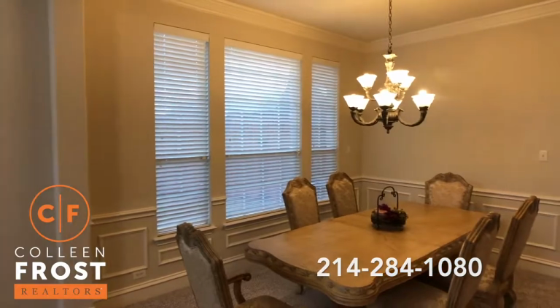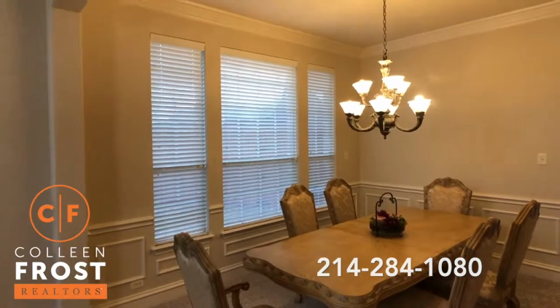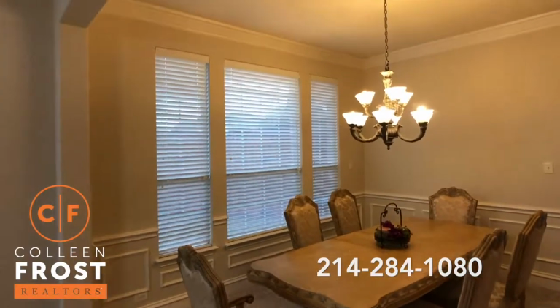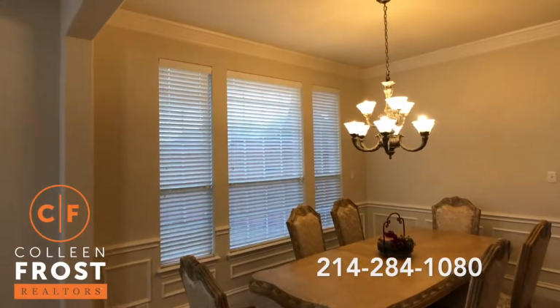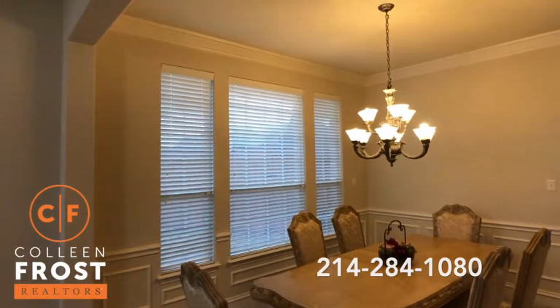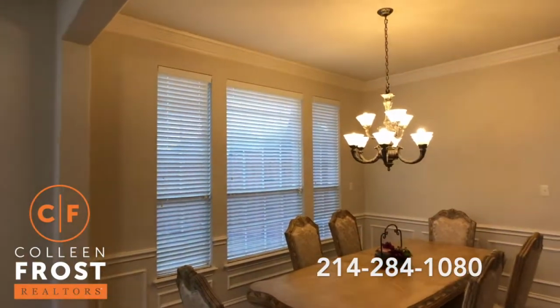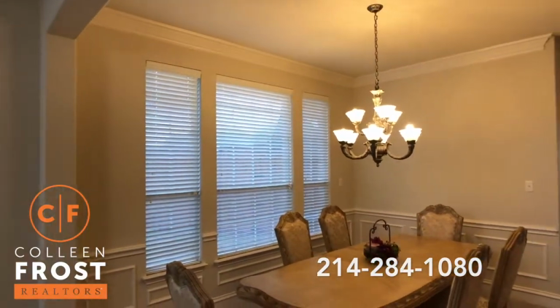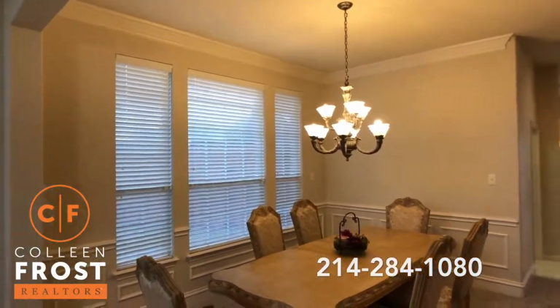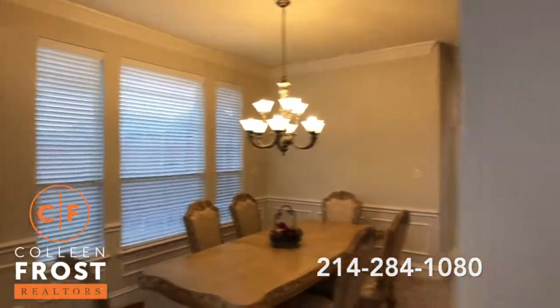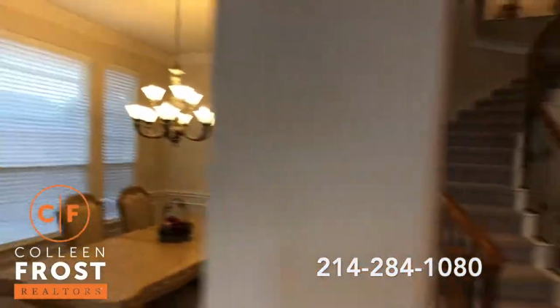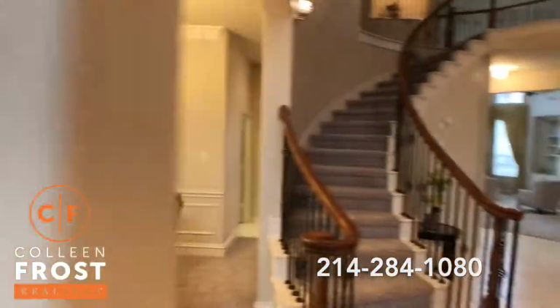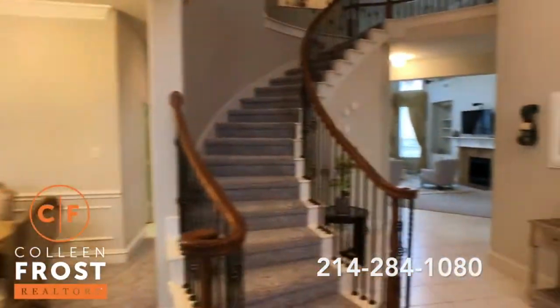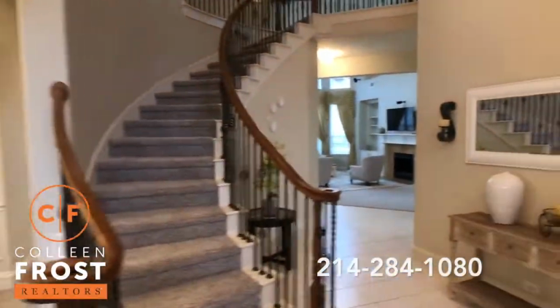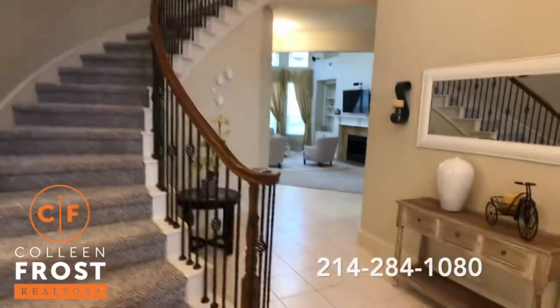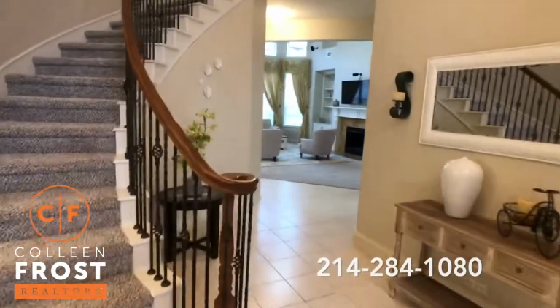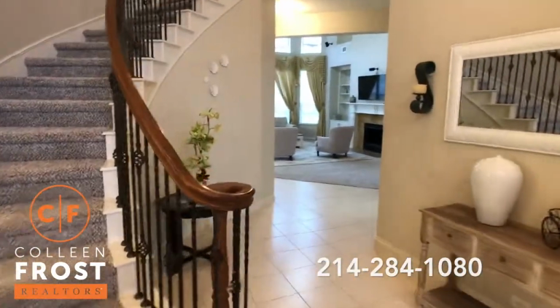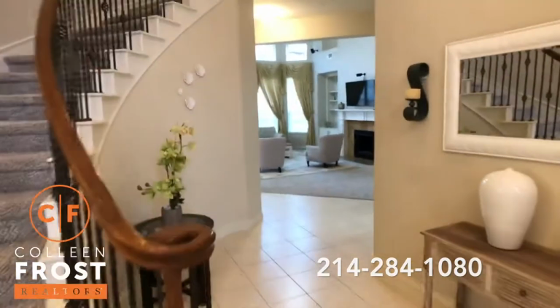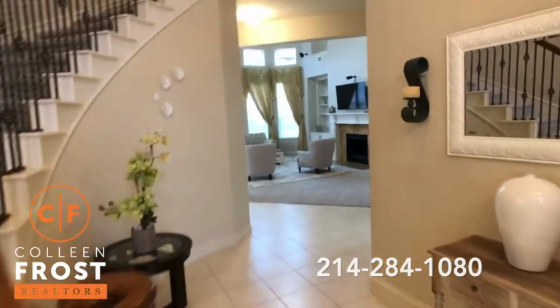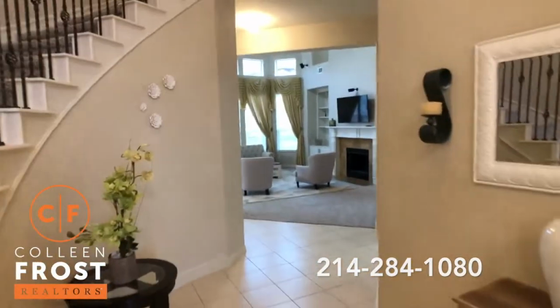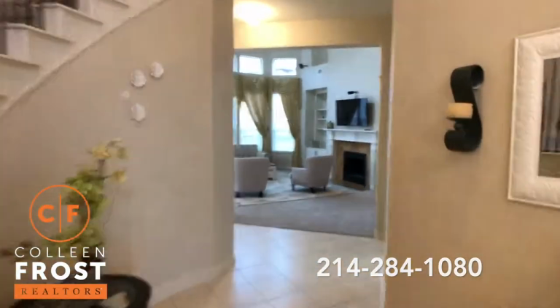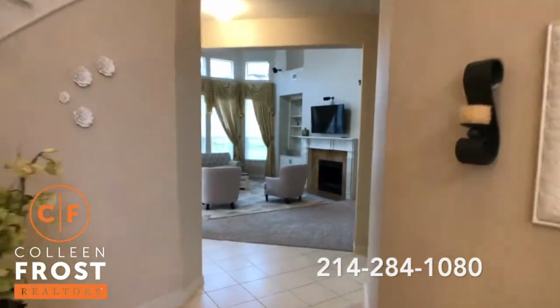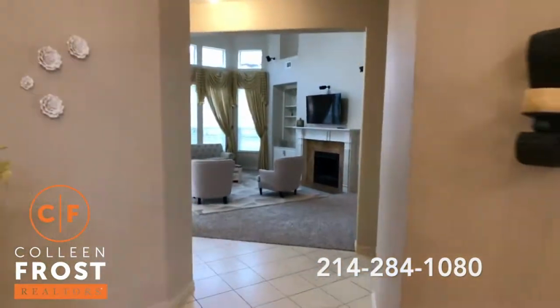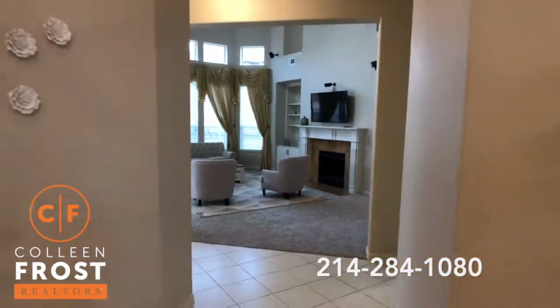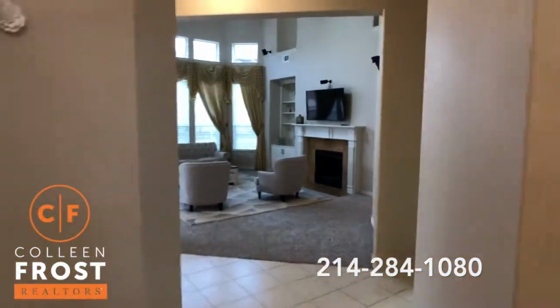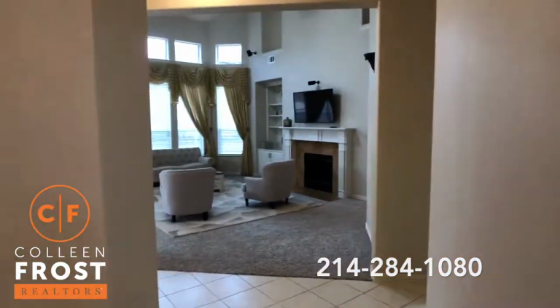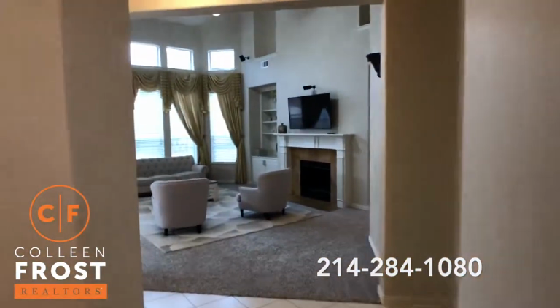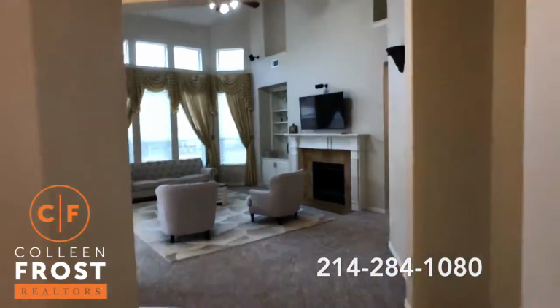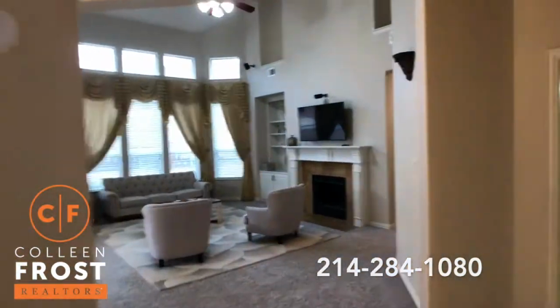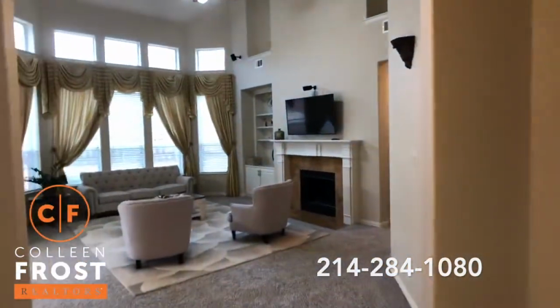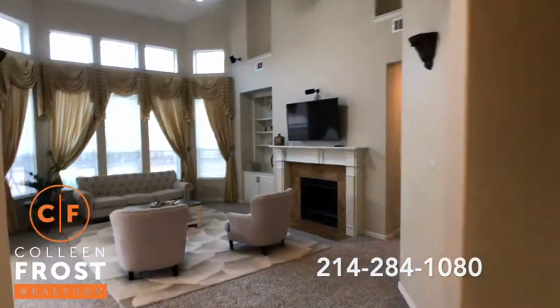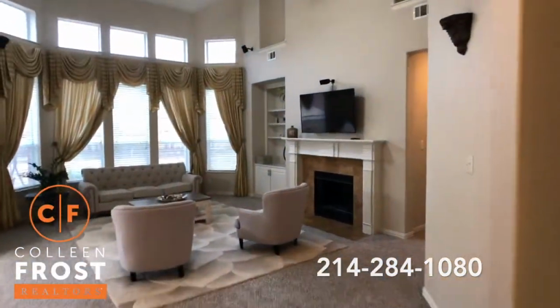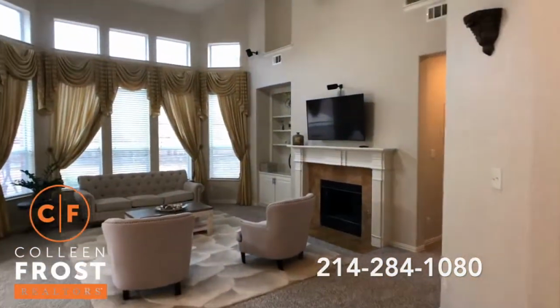Here we have the formal living room with high ceilings, and then we have the formal dining room with beautiful crown molding. Here we have the great room.